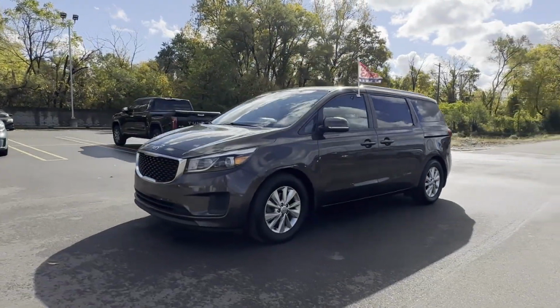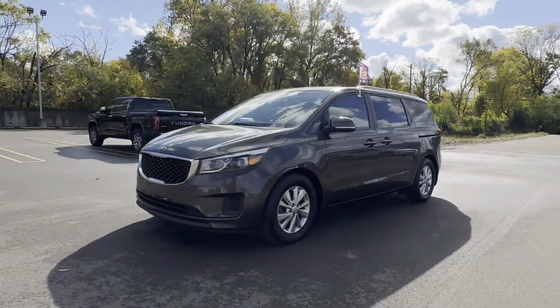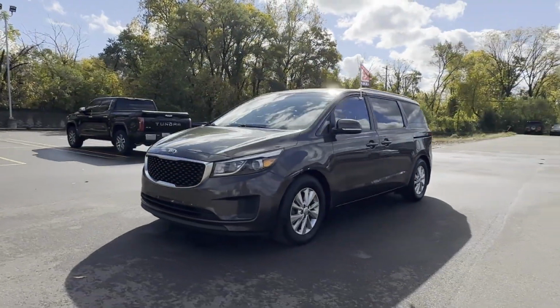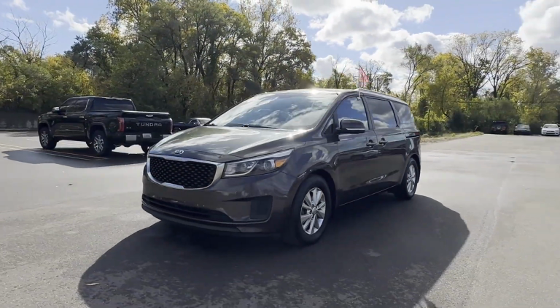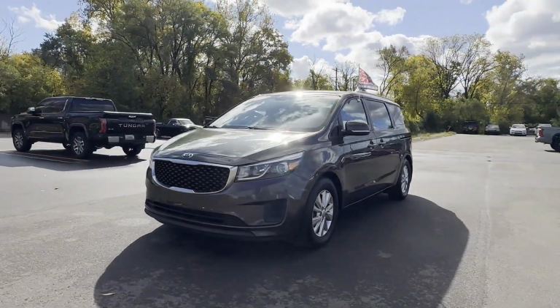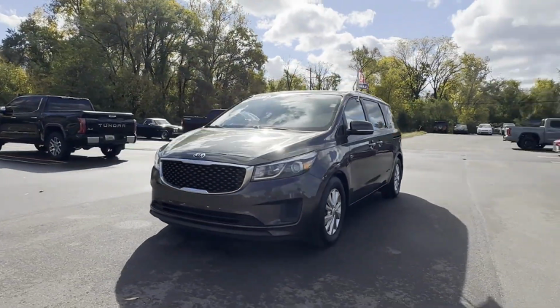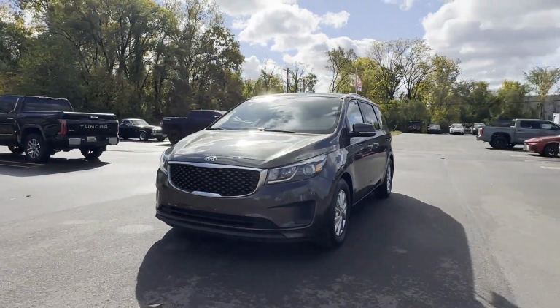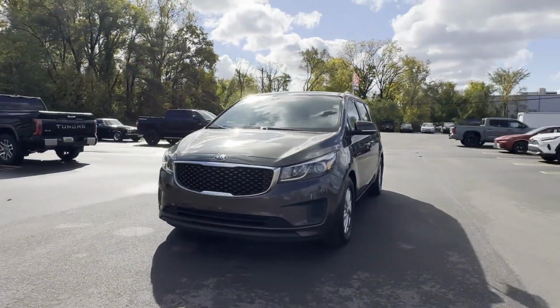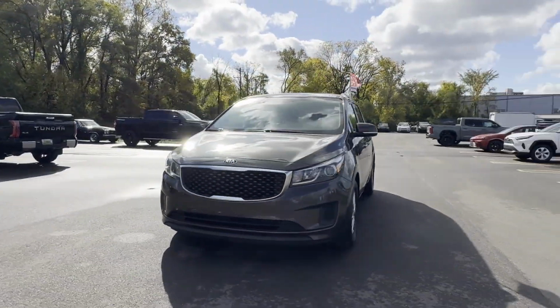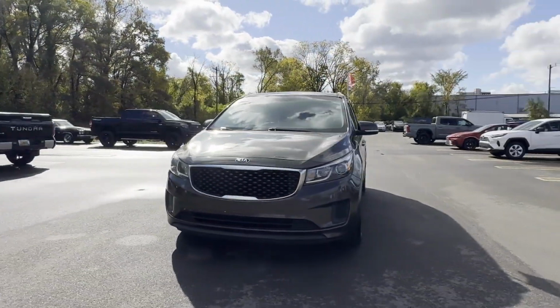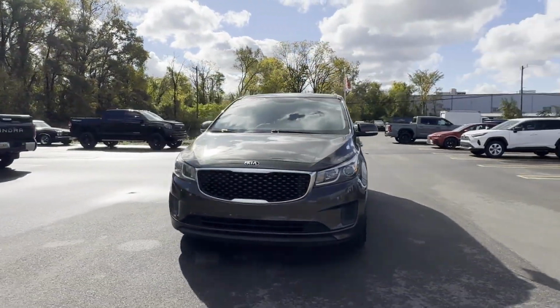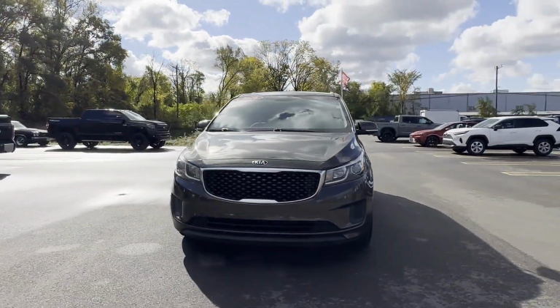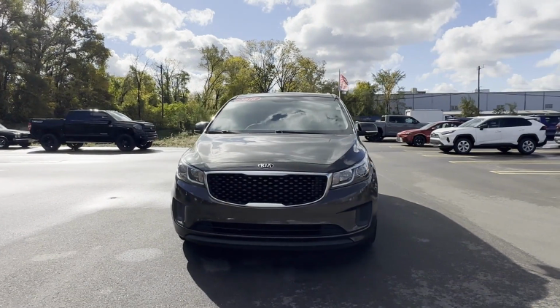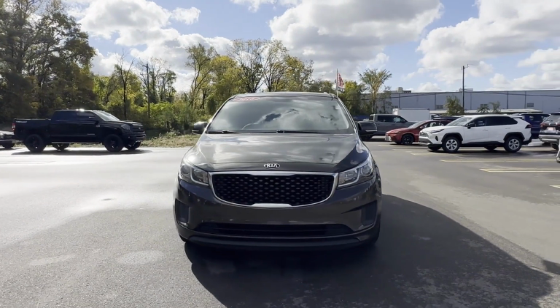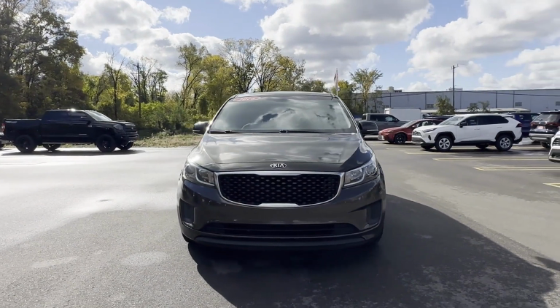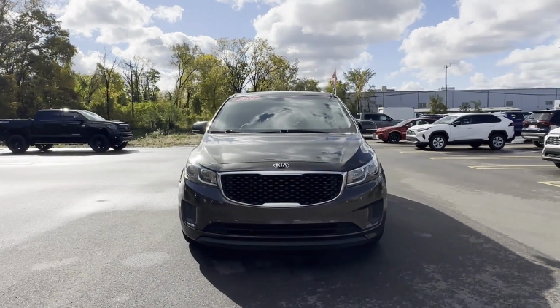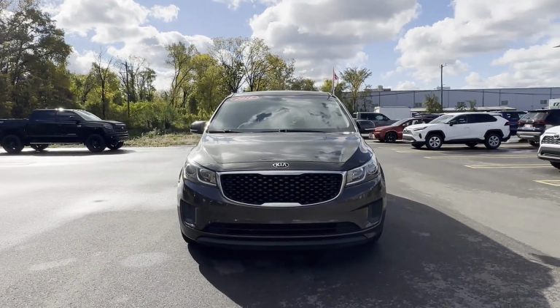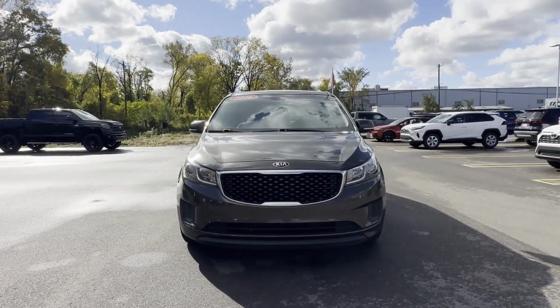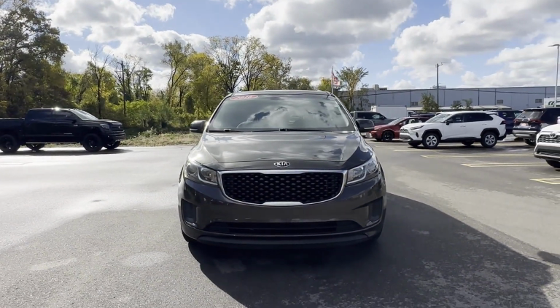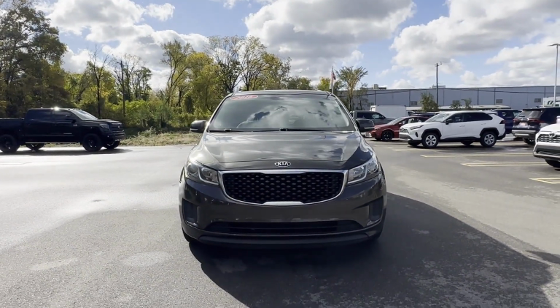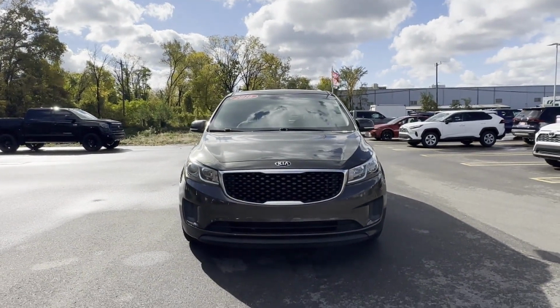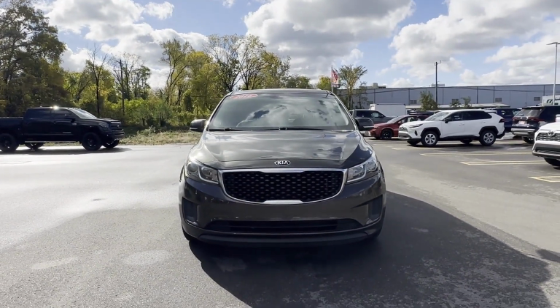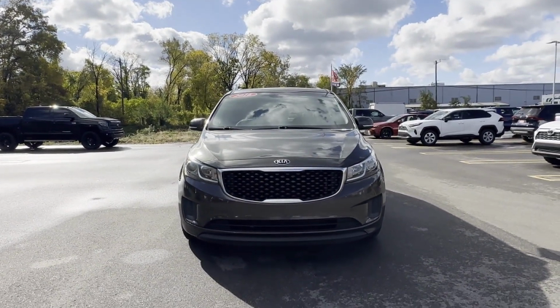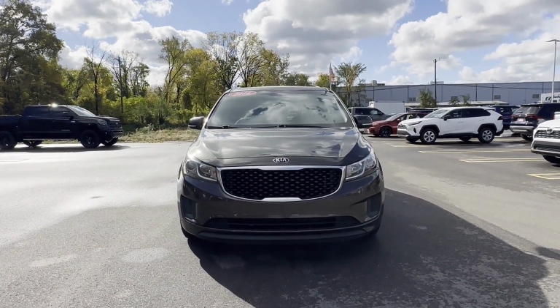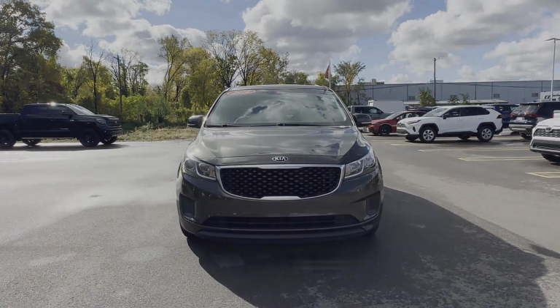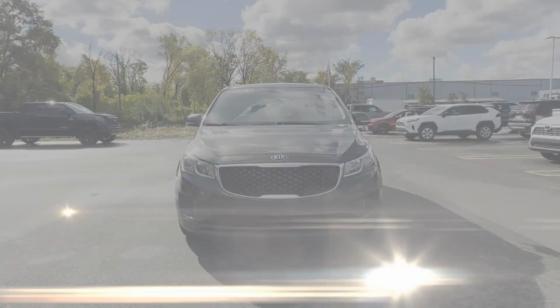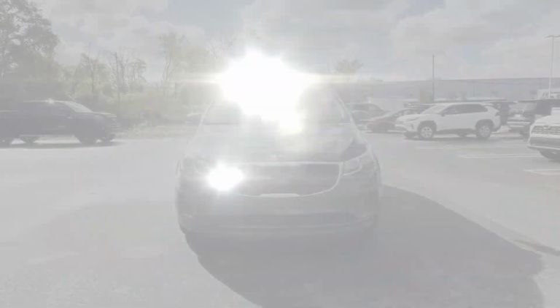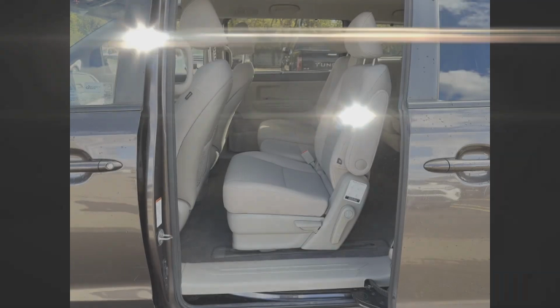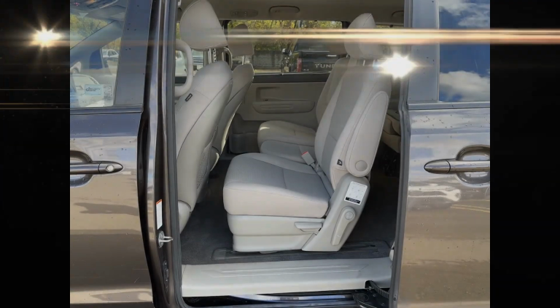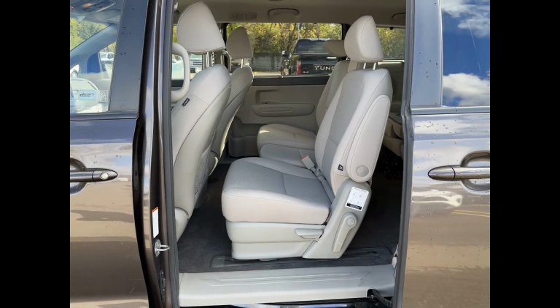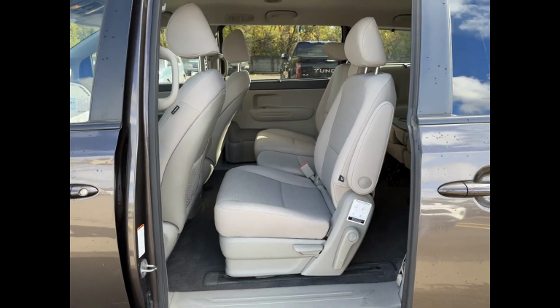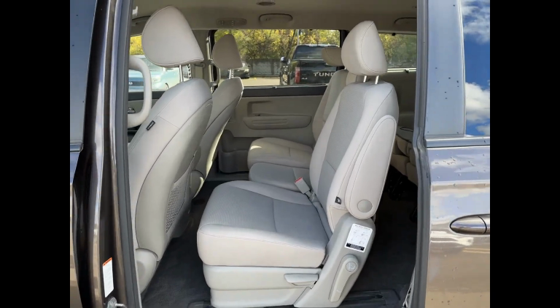Stop by the showroom for a test drive. Thank you.